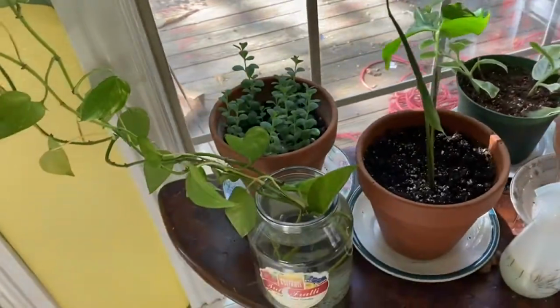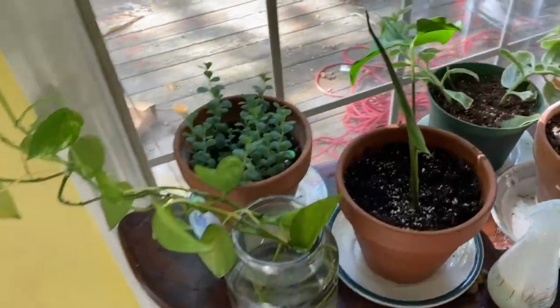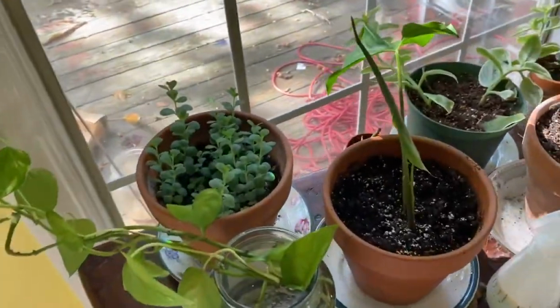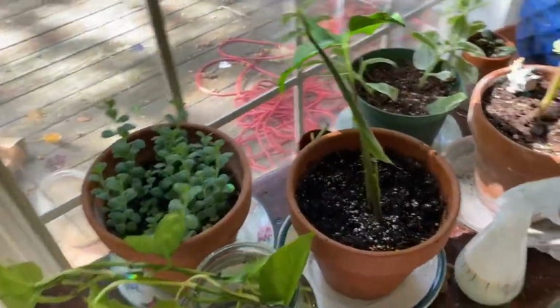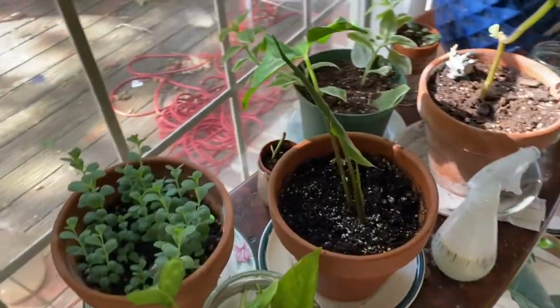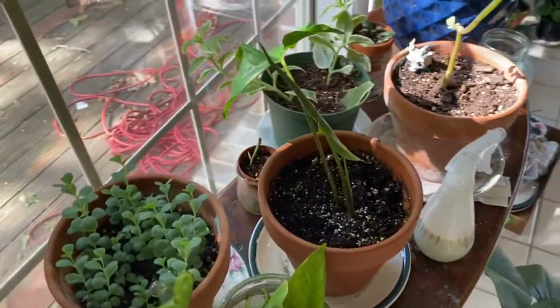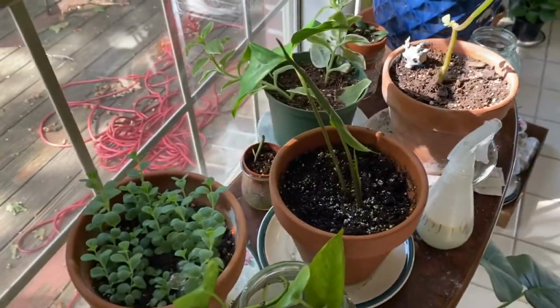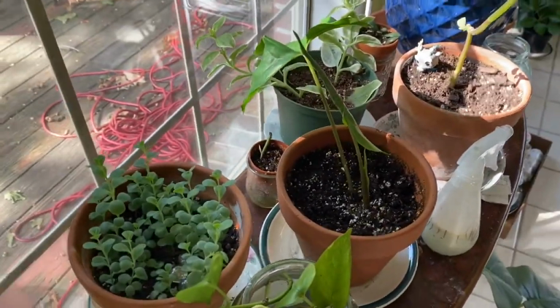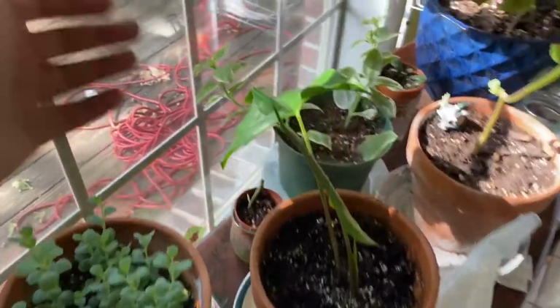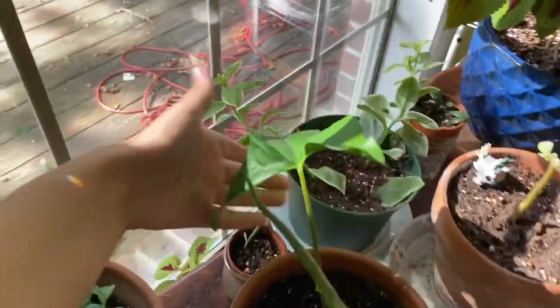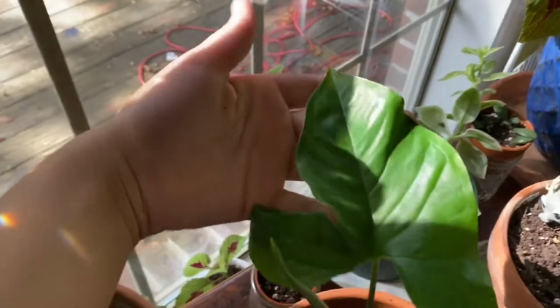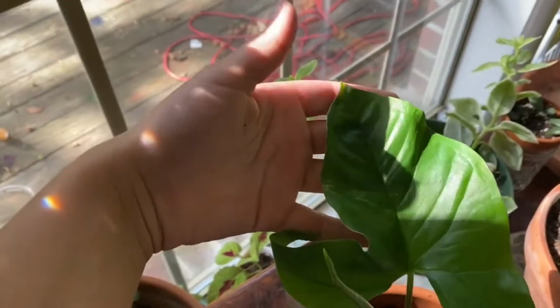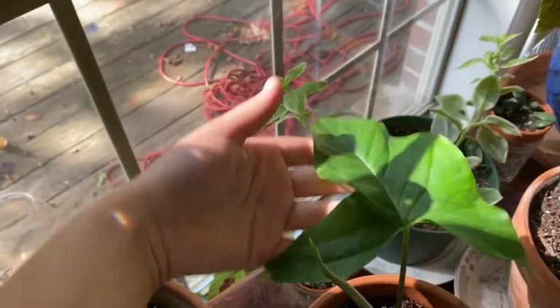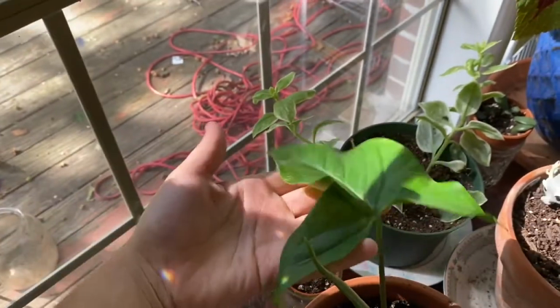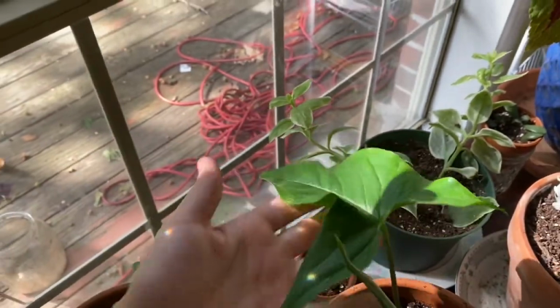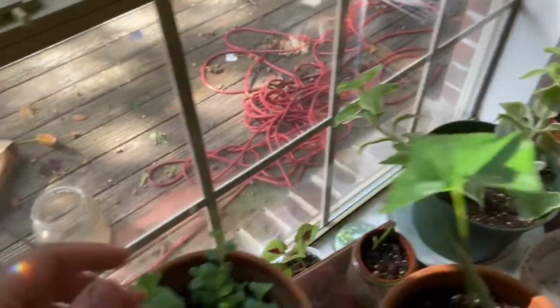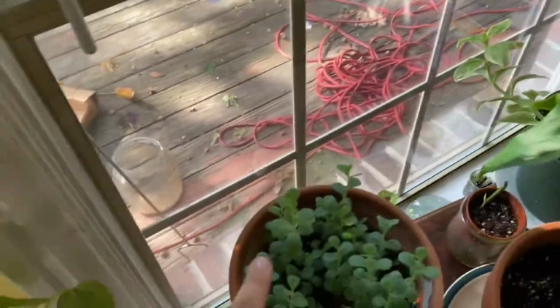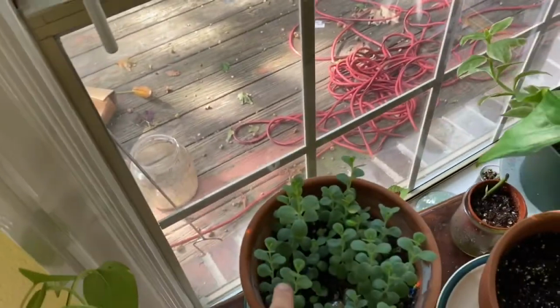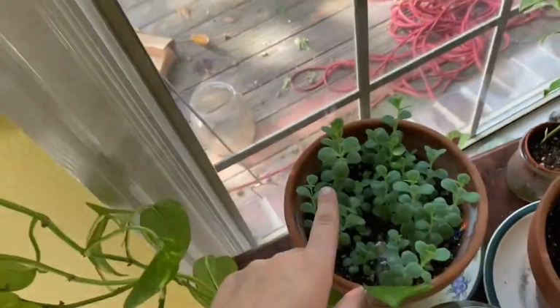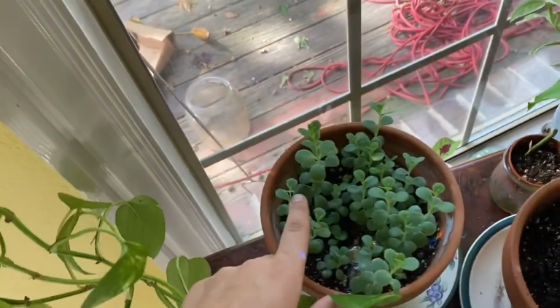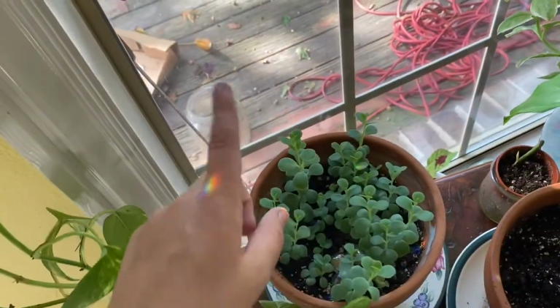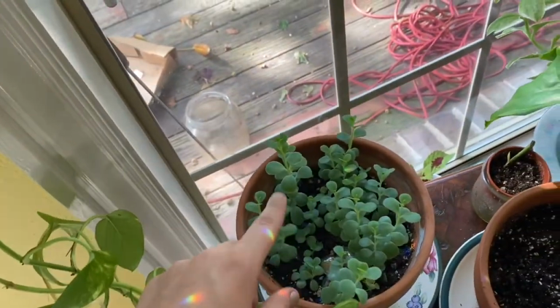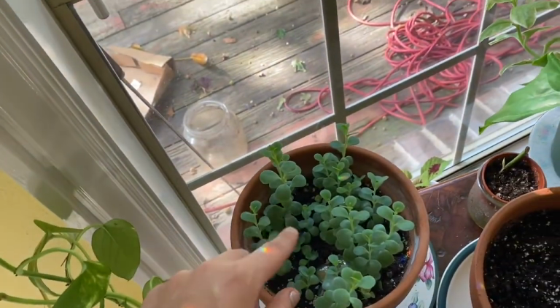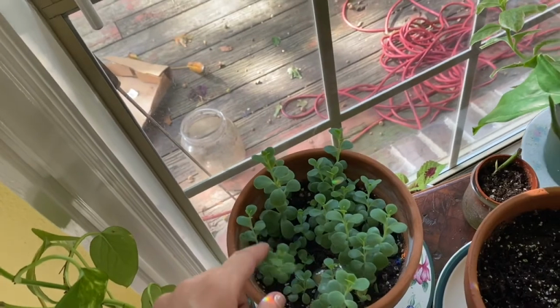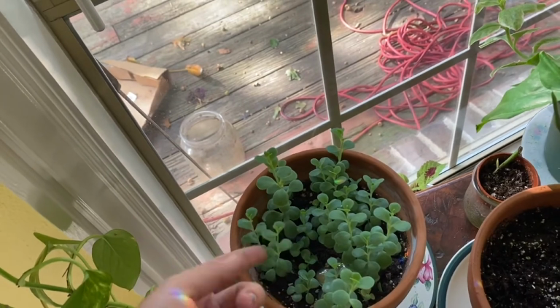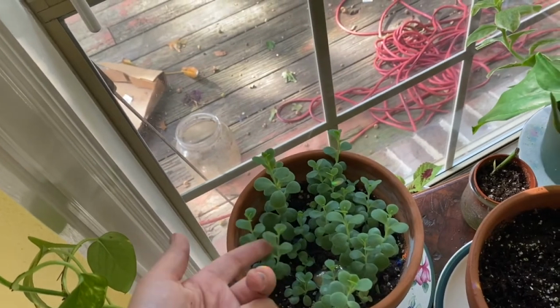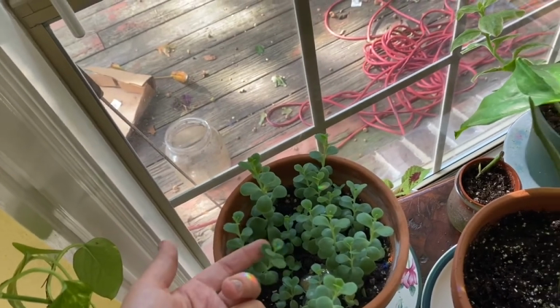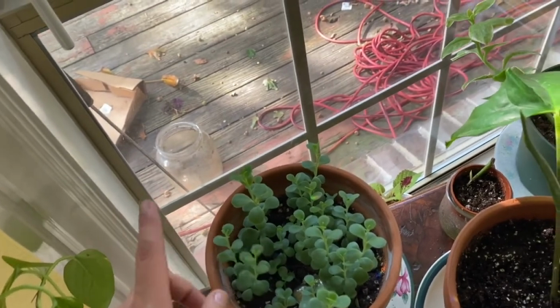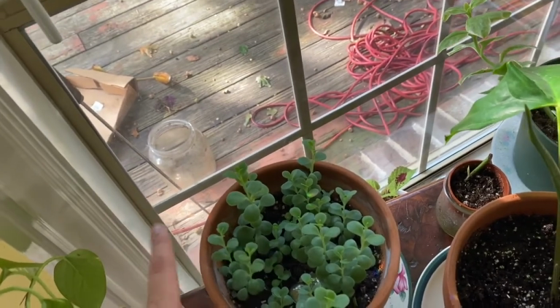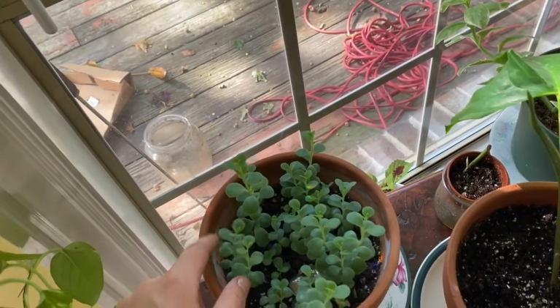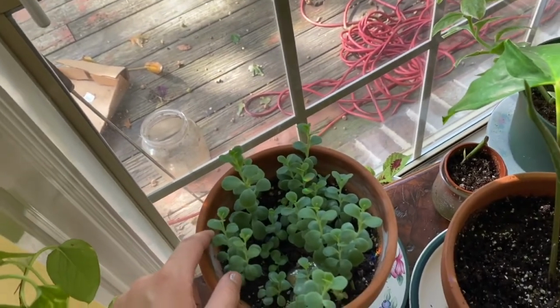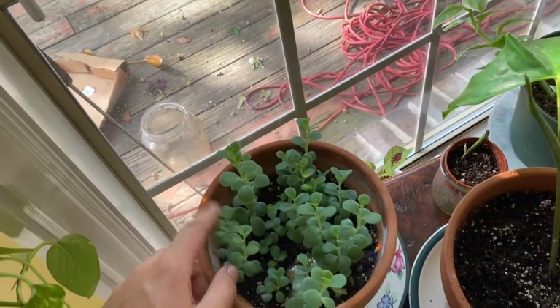I think this is just the regular Syngonium — like the most plain Syngonium — but it's my favorite just because of how beautiful these are. Don't know what kind of succulent this is, but I had the name at one point. I love it — it started as one small one and now it's this big.